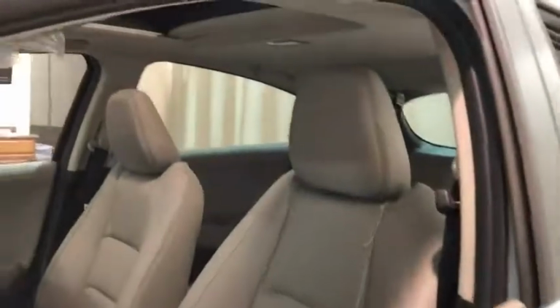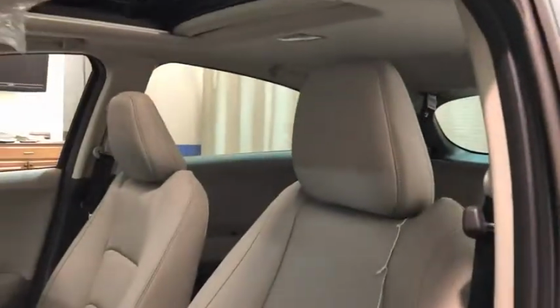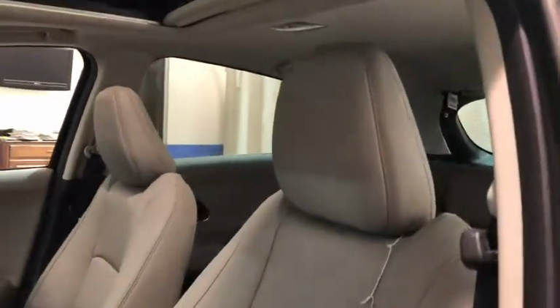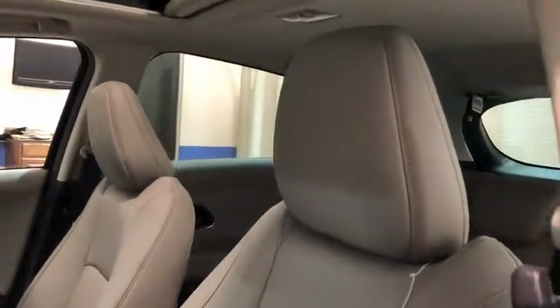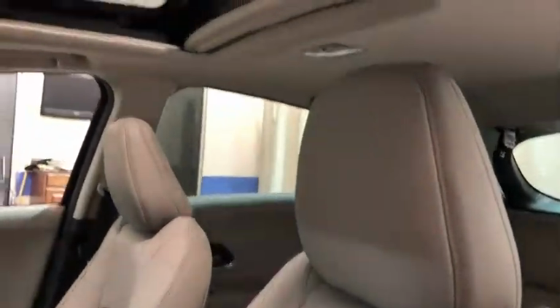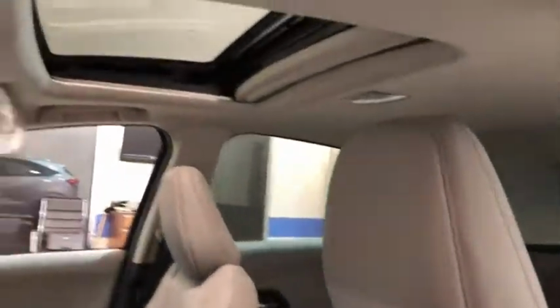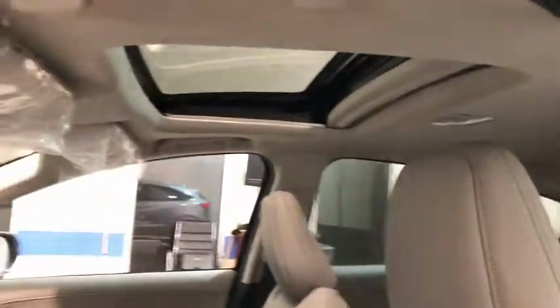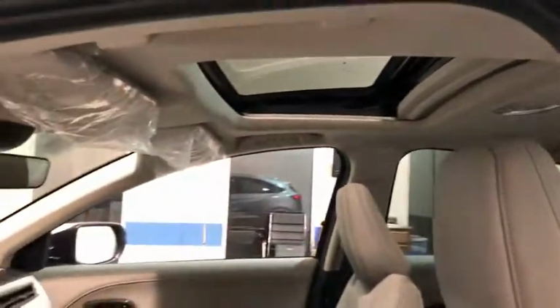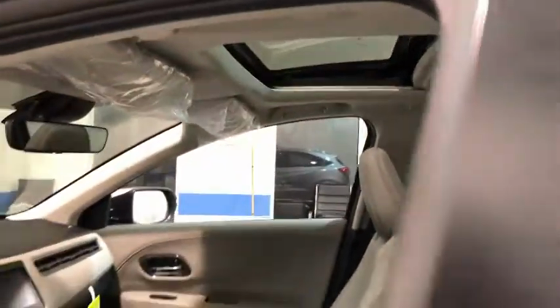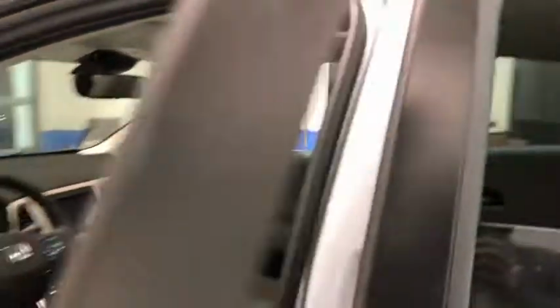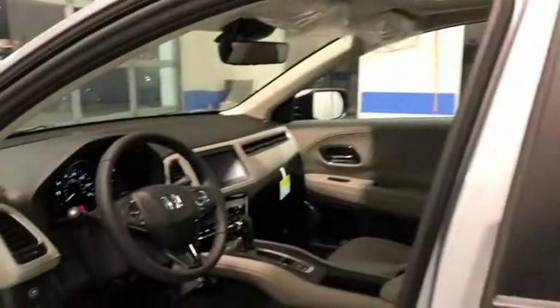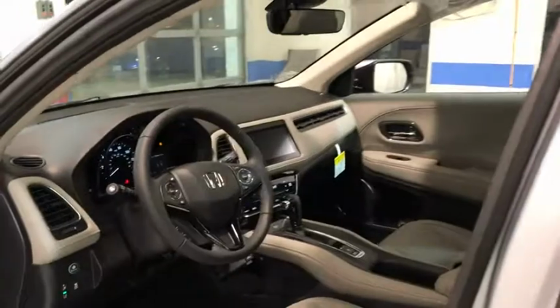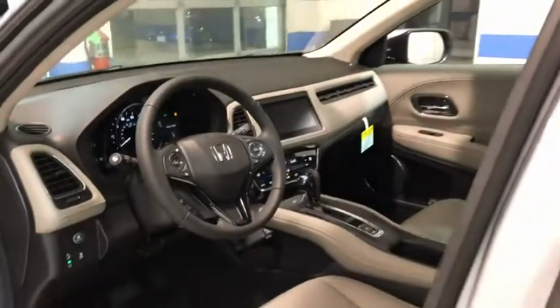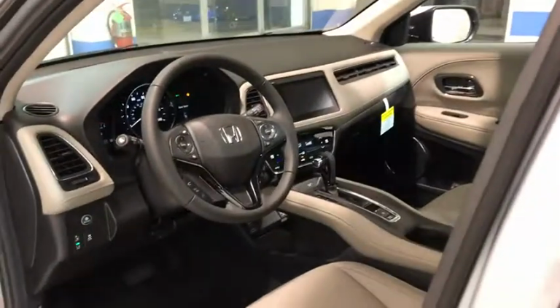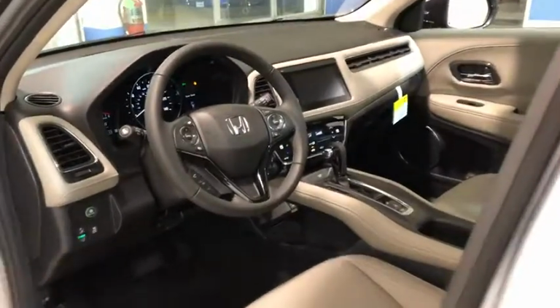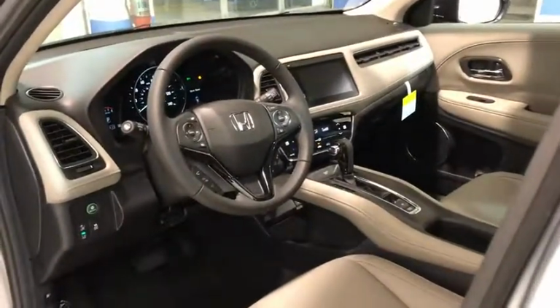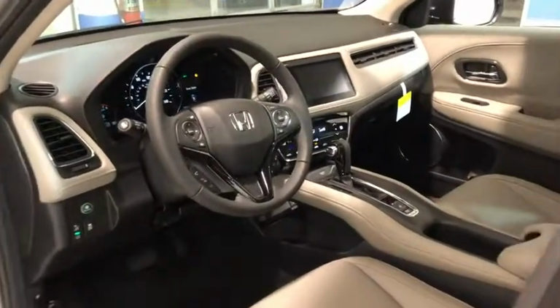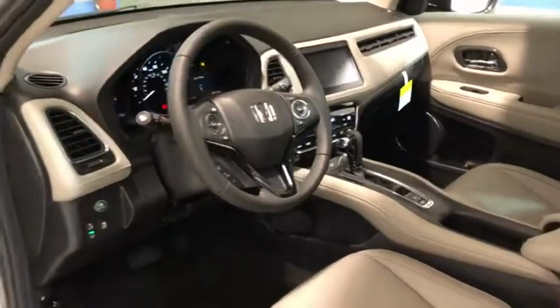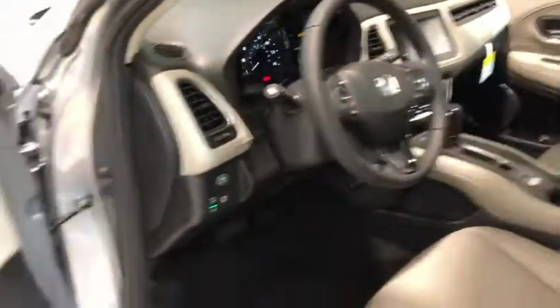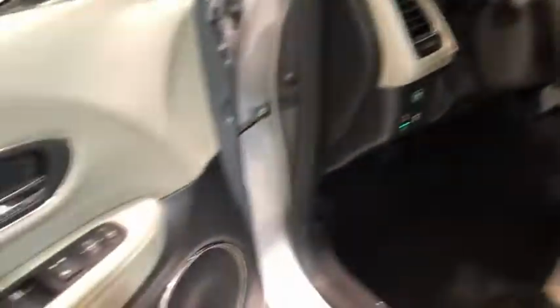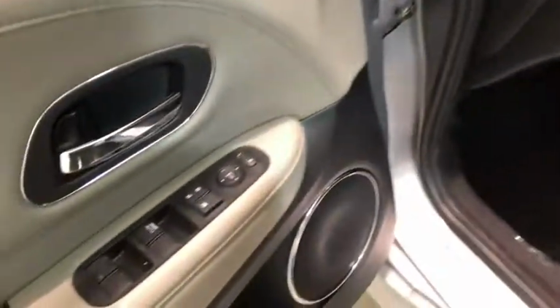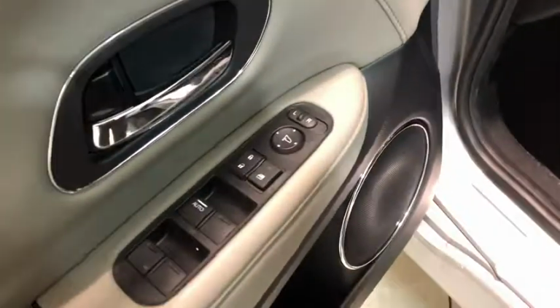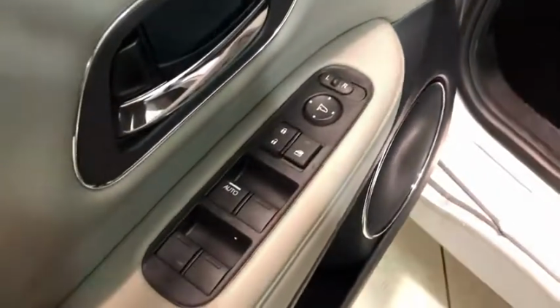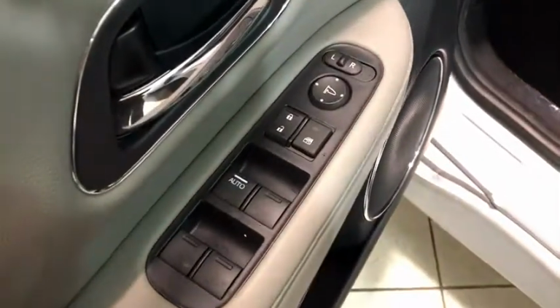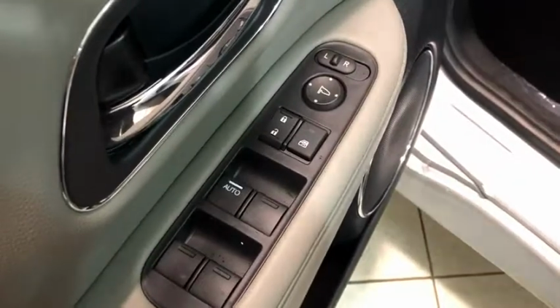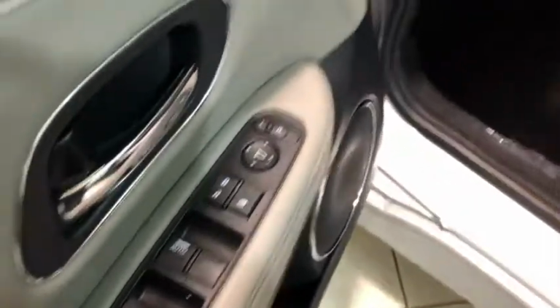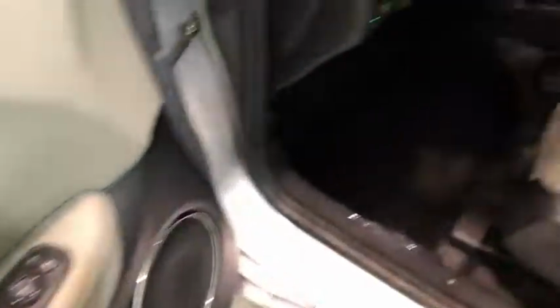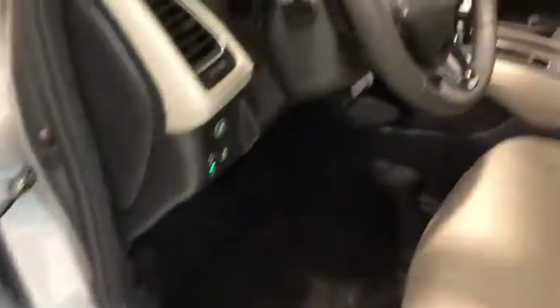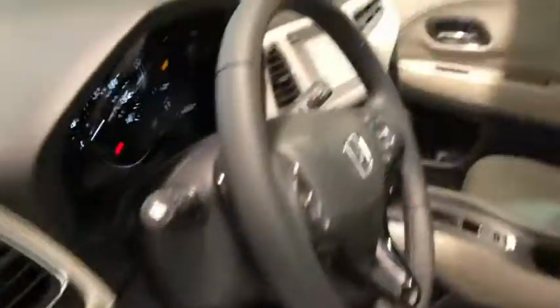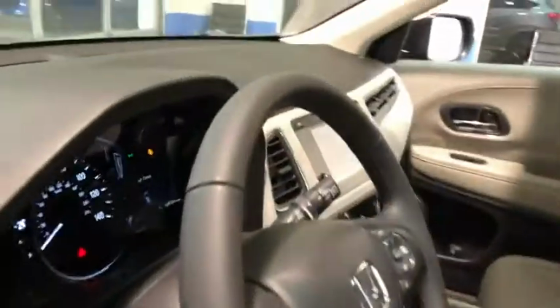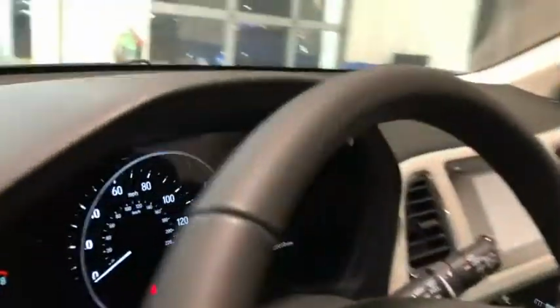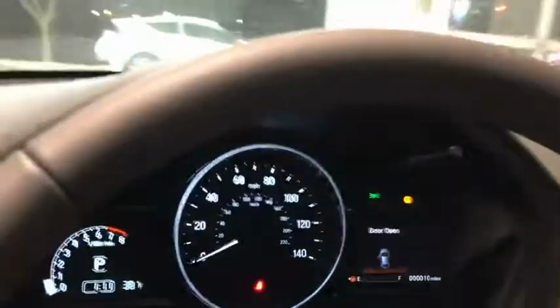Here are some of this vehicle's great options: traction control, navigation system, dual airbags, alloy wheels, power steering, four-wheel disc brakes, security system, fog lights, power windows, trip computer.